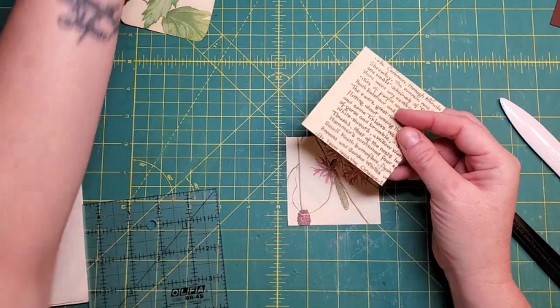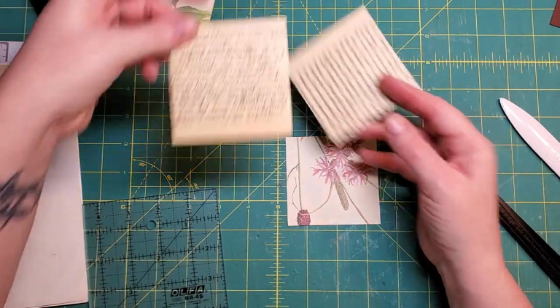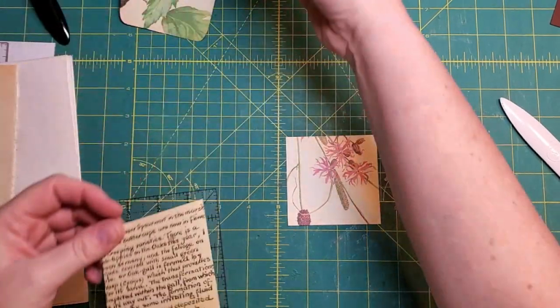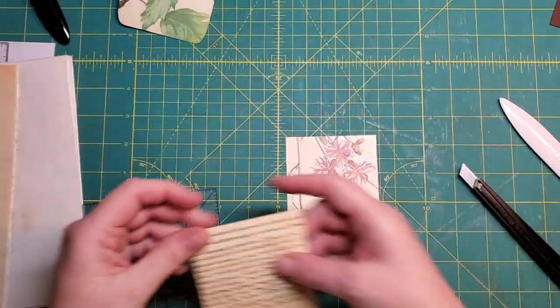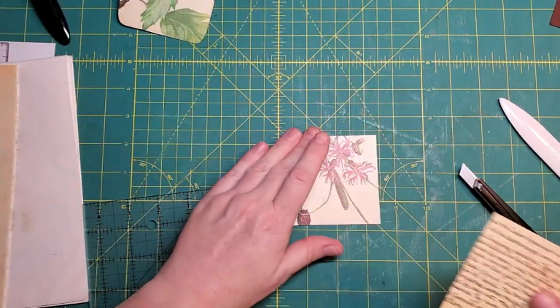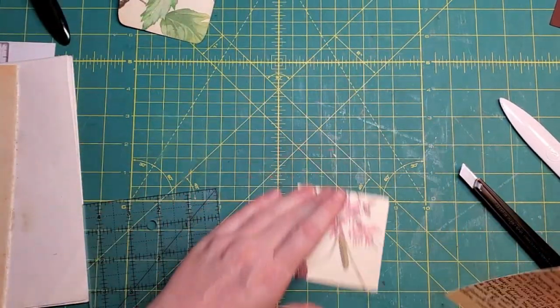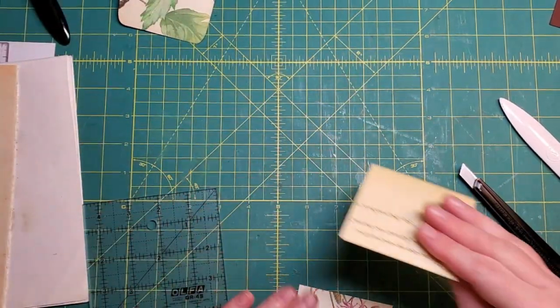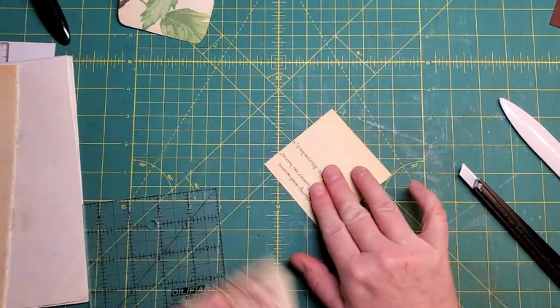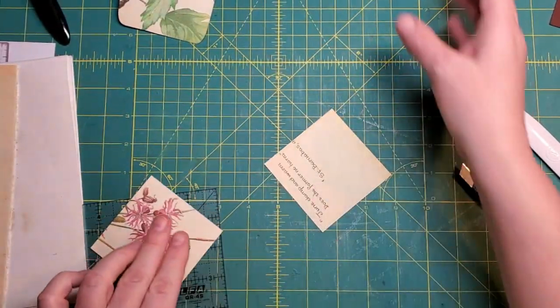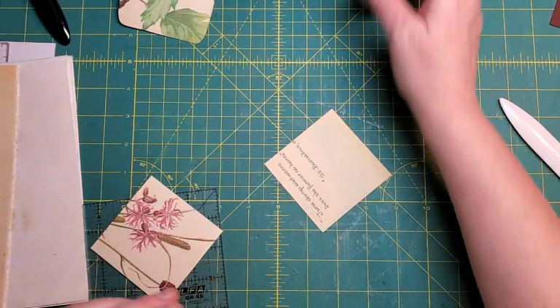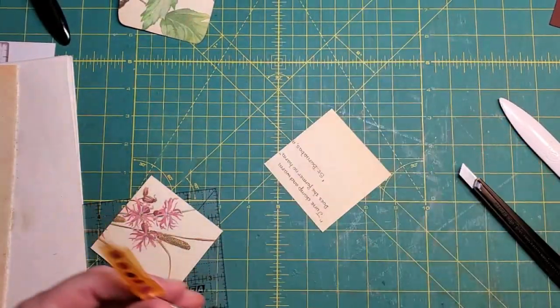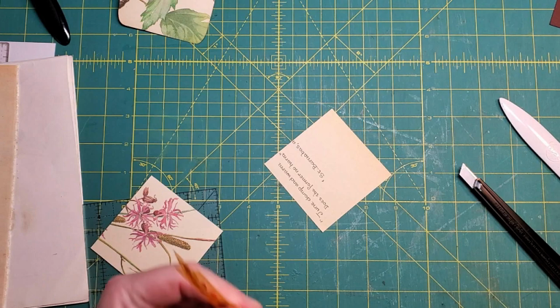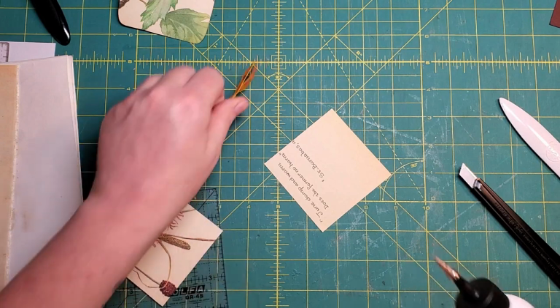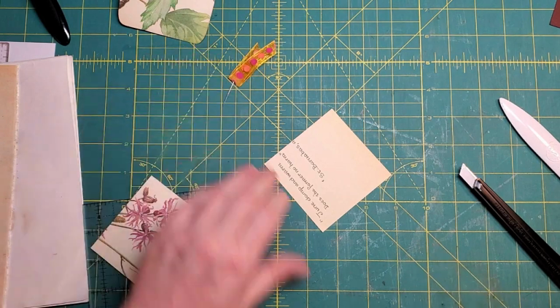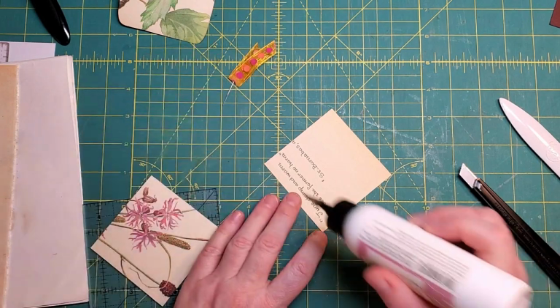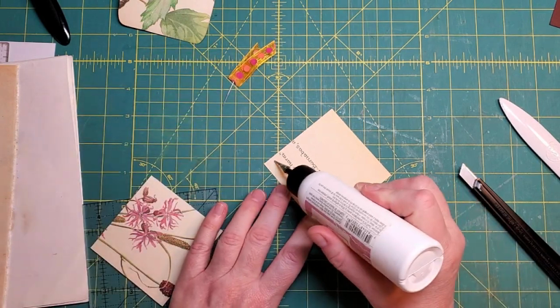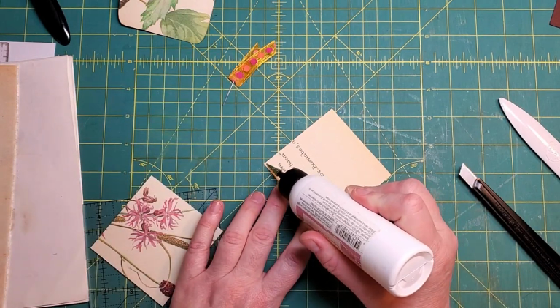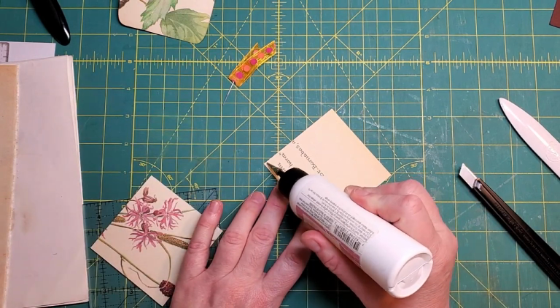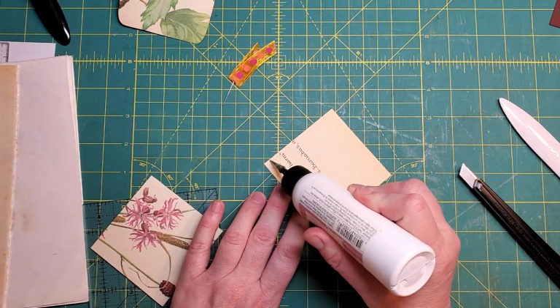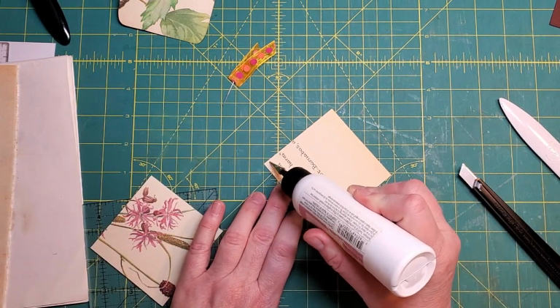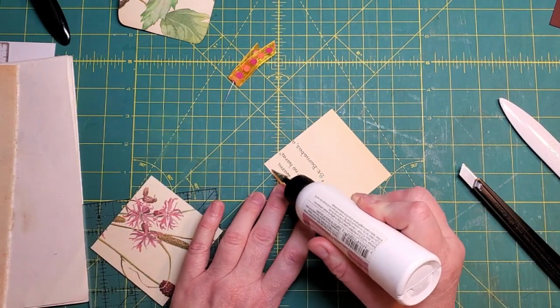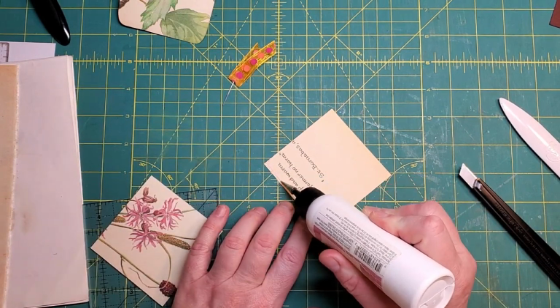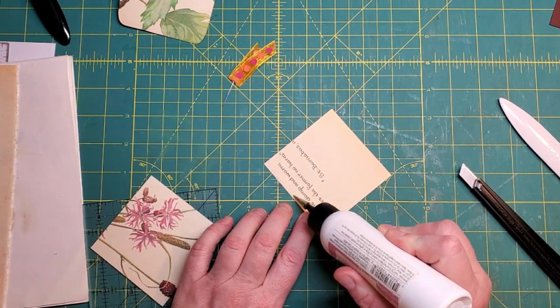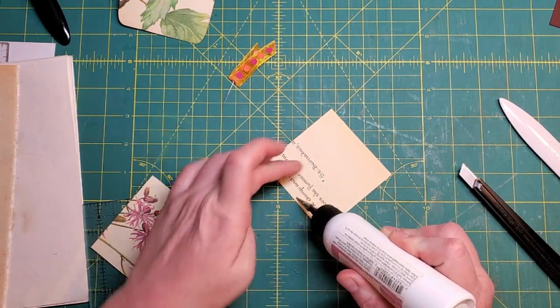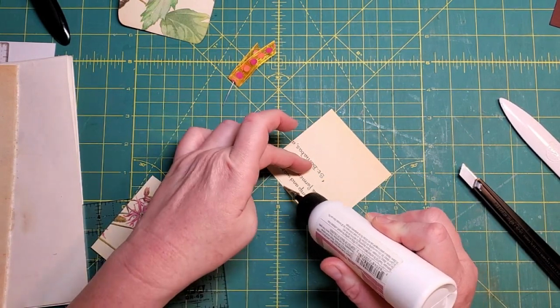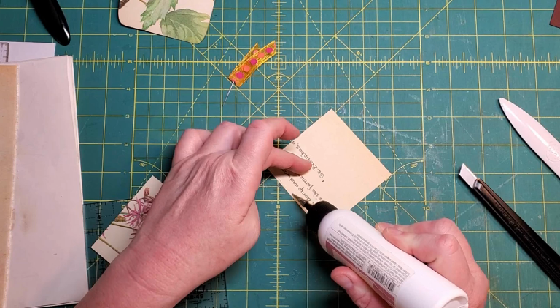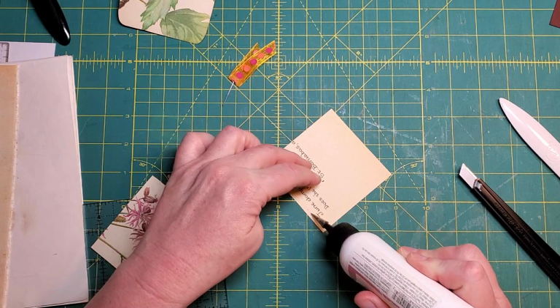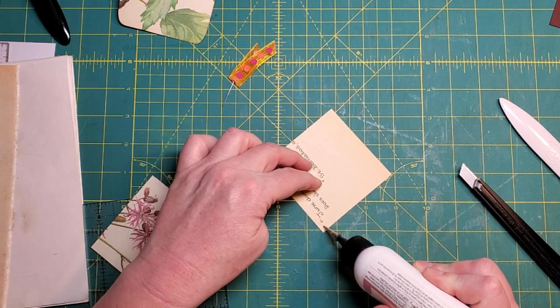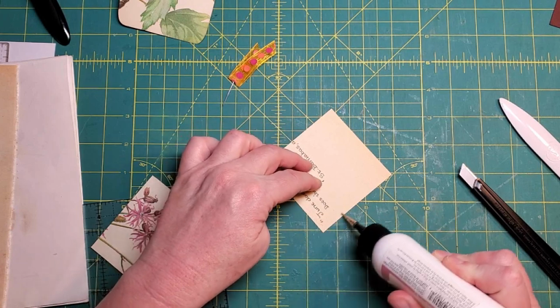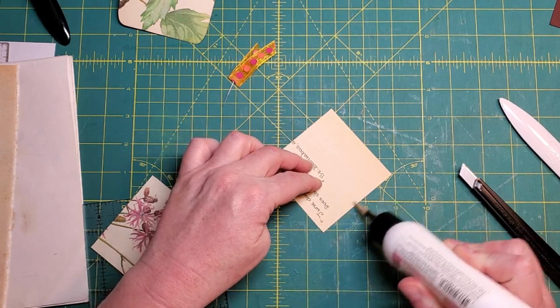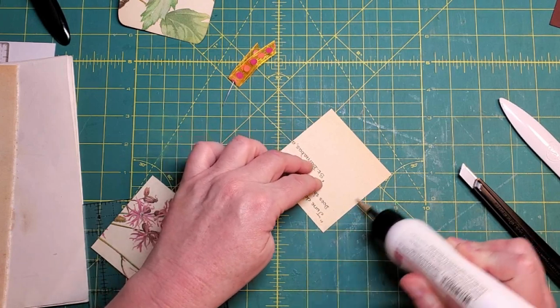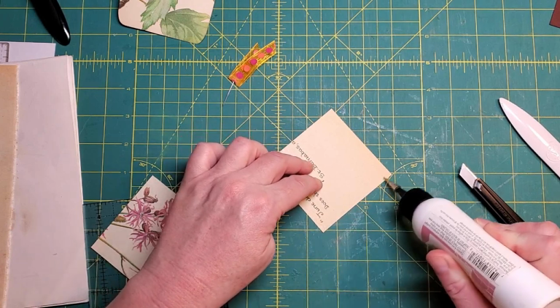I'm going to cut a wordy one at 3 and 1/8 by 3 and 1/8 inches. And I won't be sewing this, although if you want to sew, you certainly can.